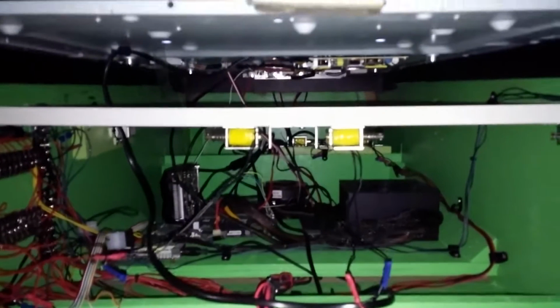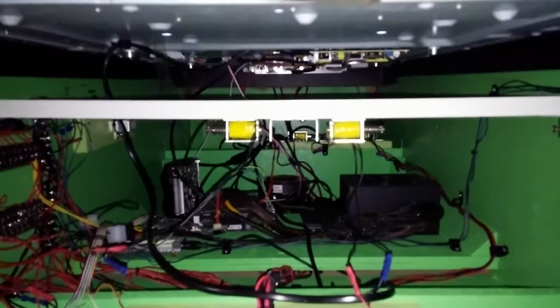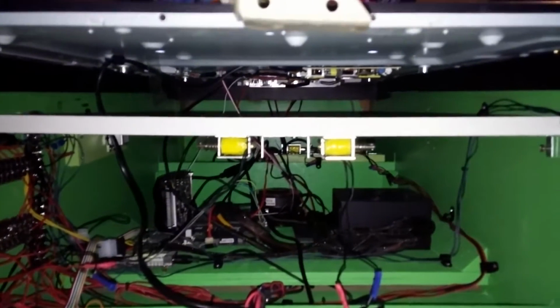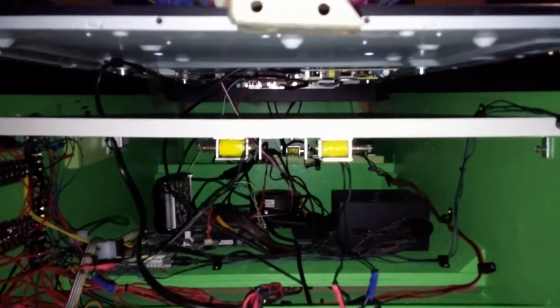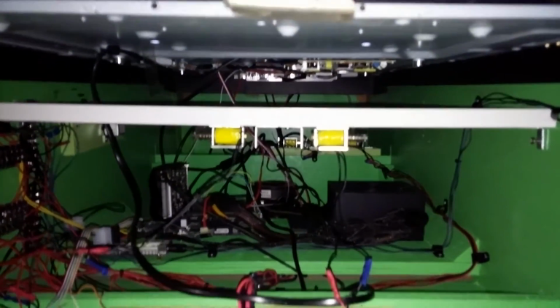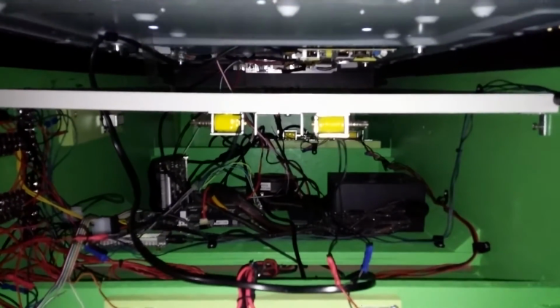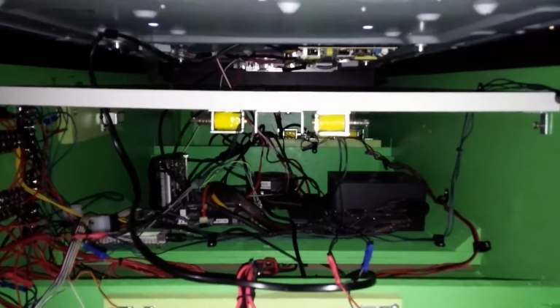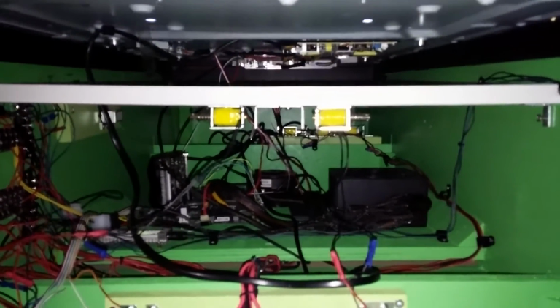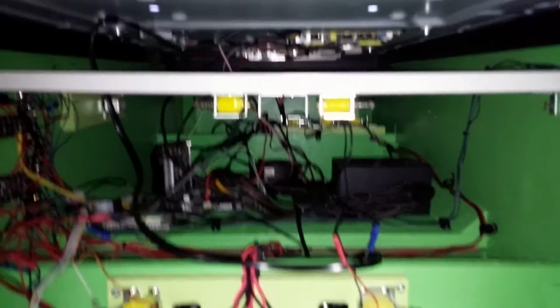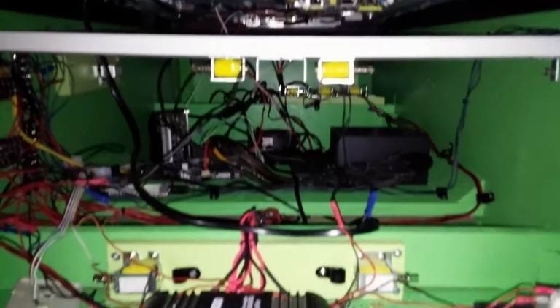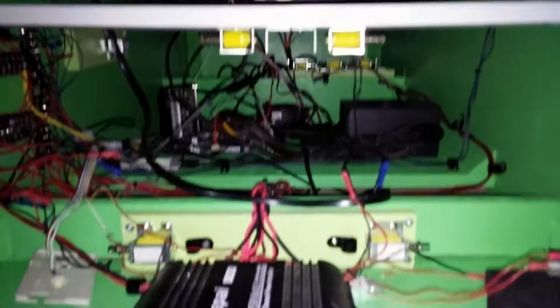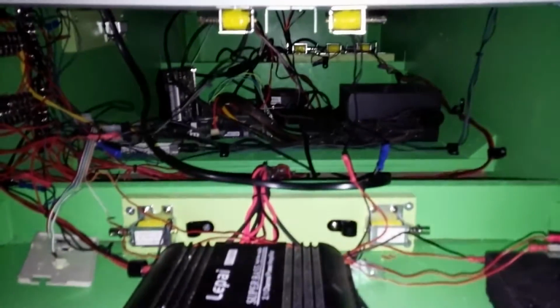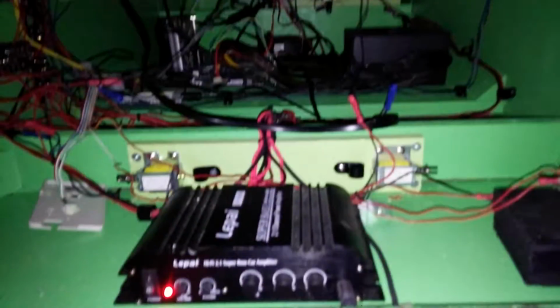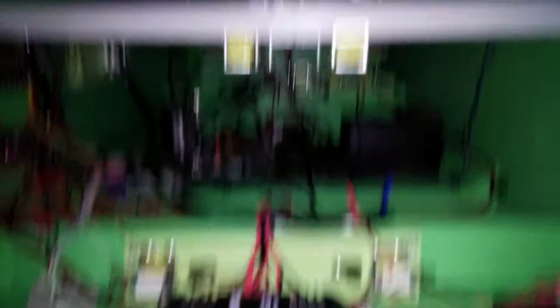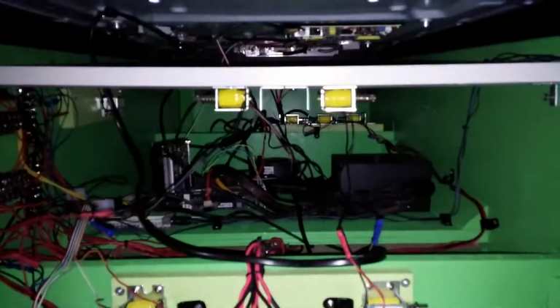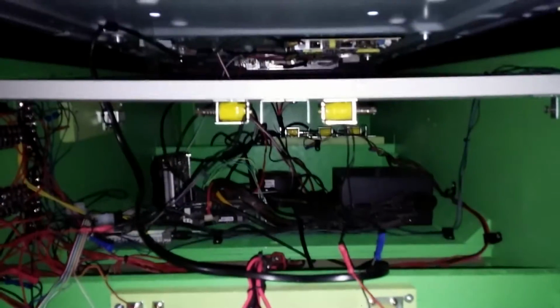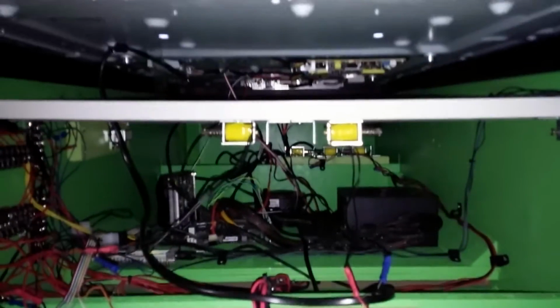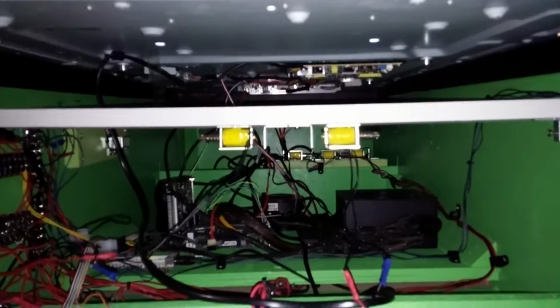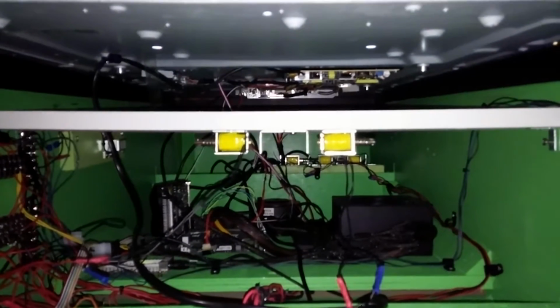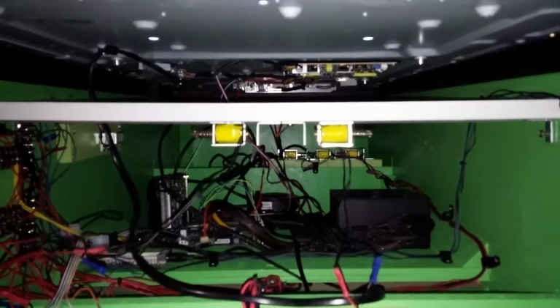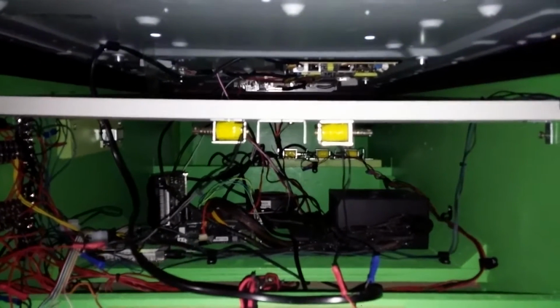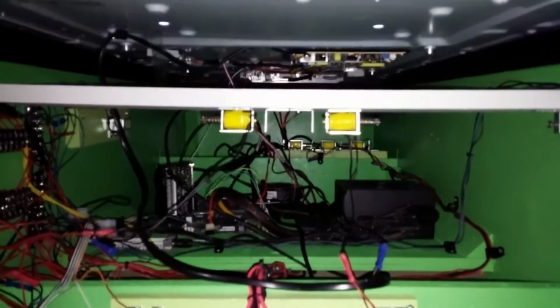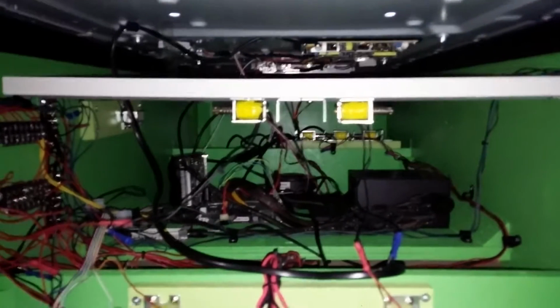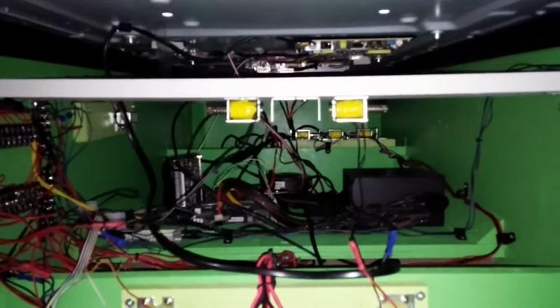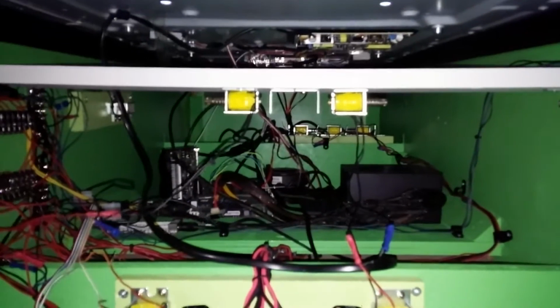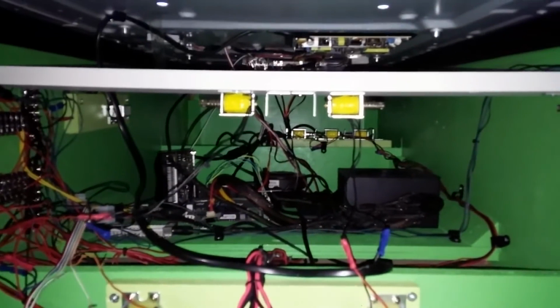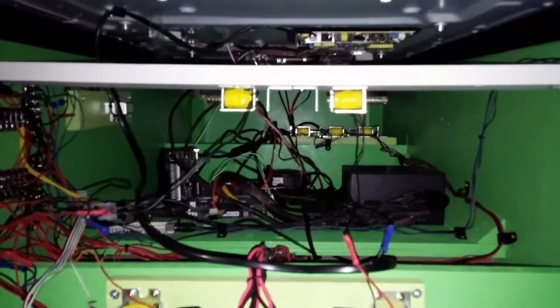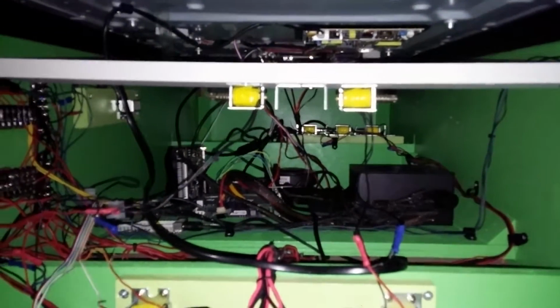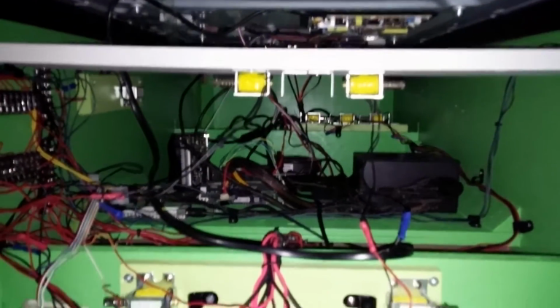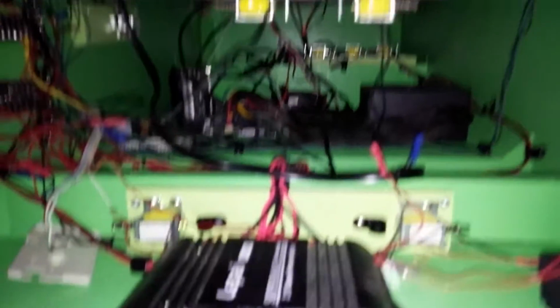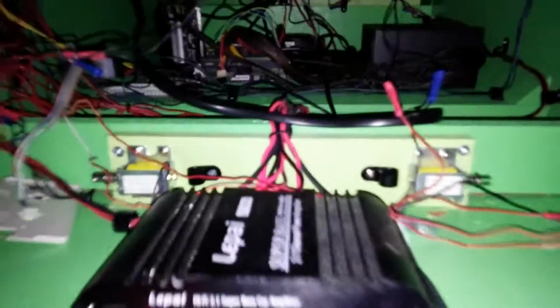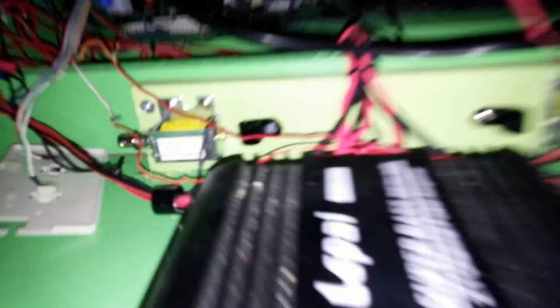I also mounted them directly below the playfield monitor, kind of like they would be in a real pinball cabinet. It really helps with not hearing the sound come specifically out of the left or the right.